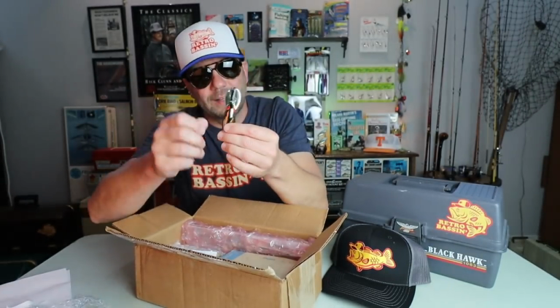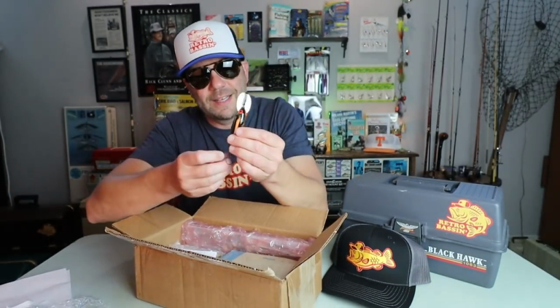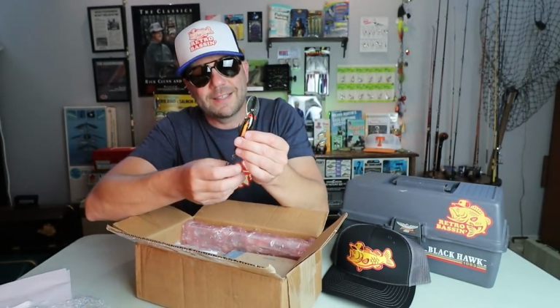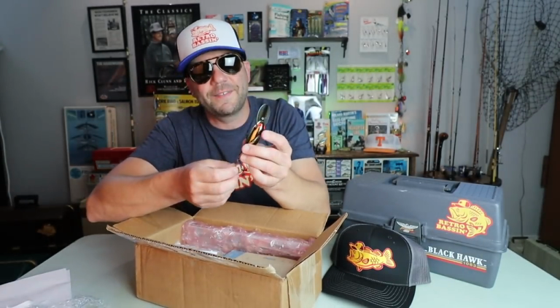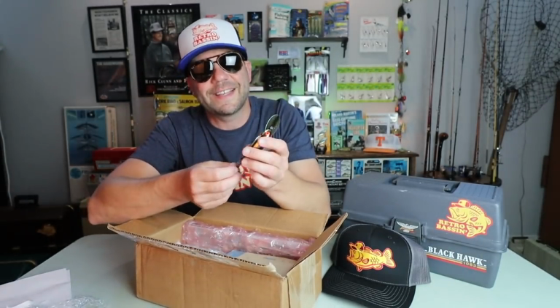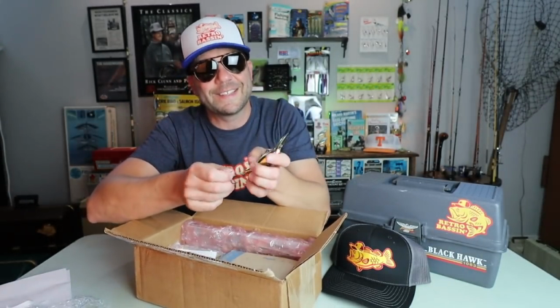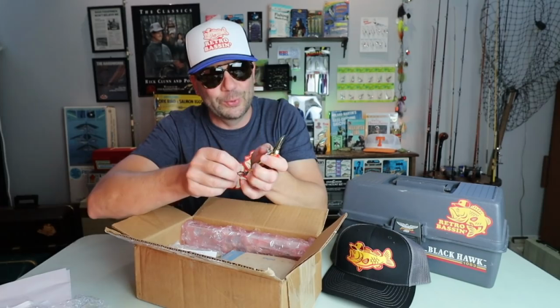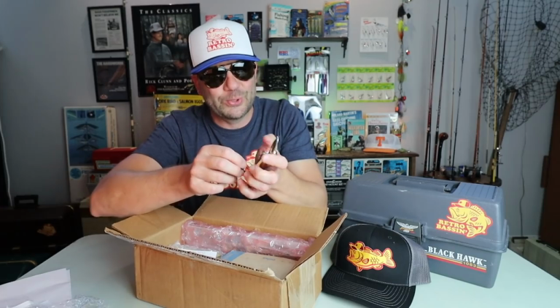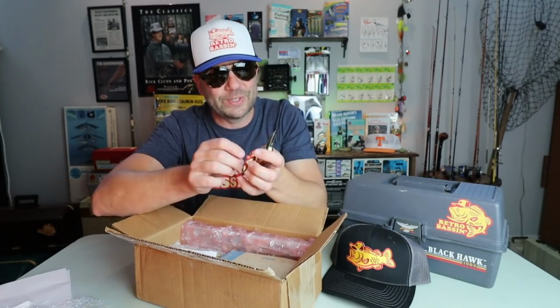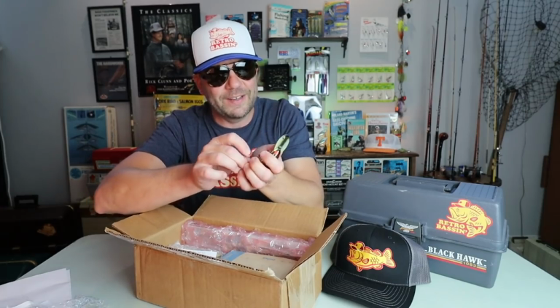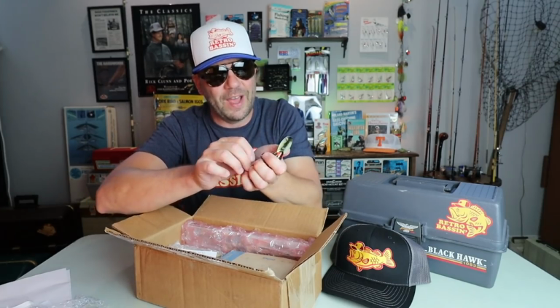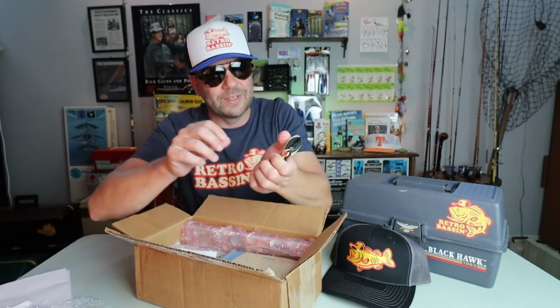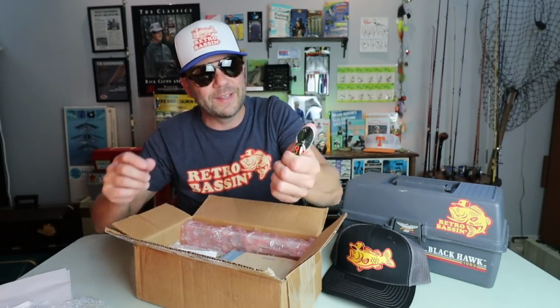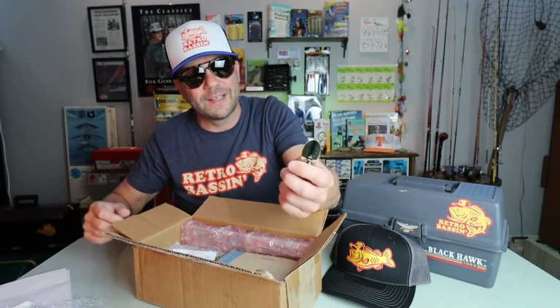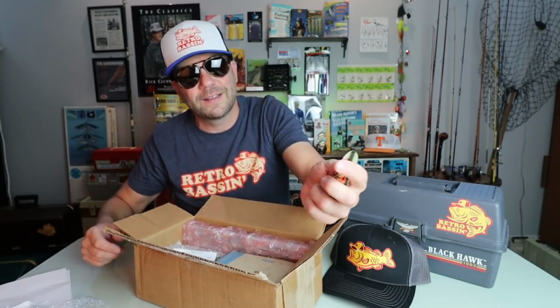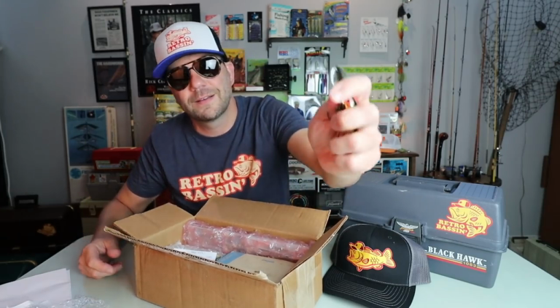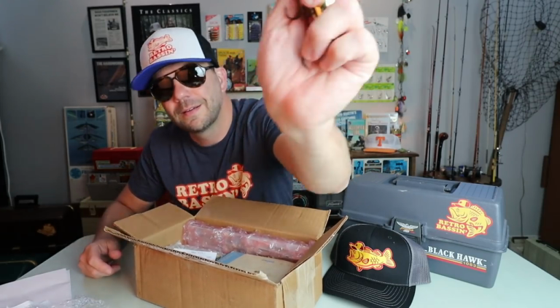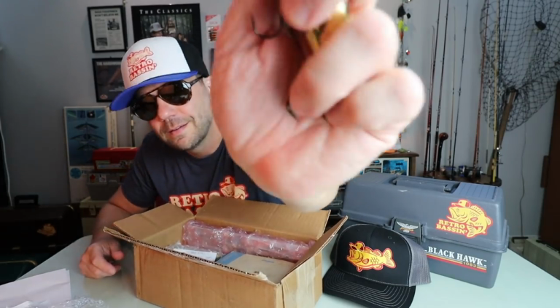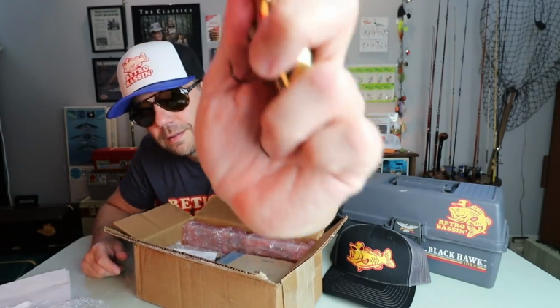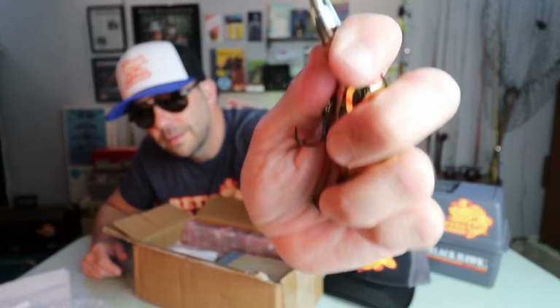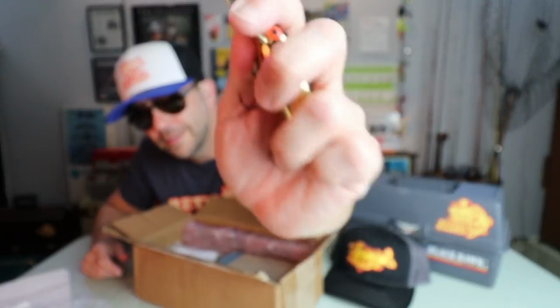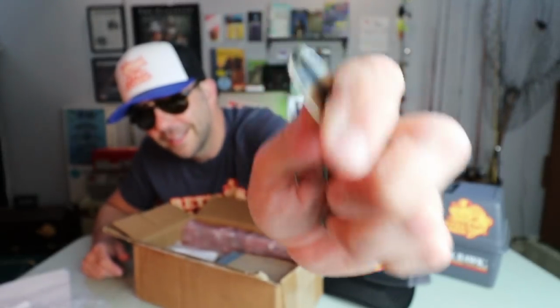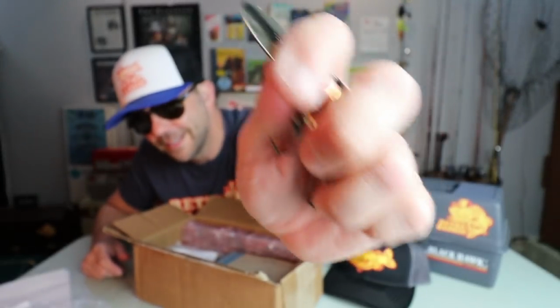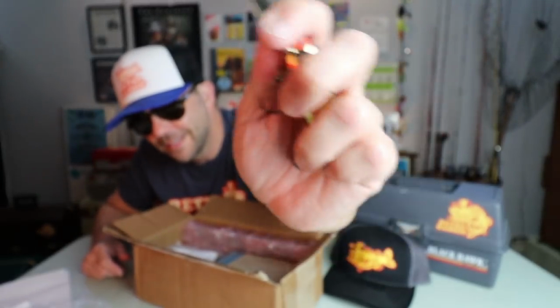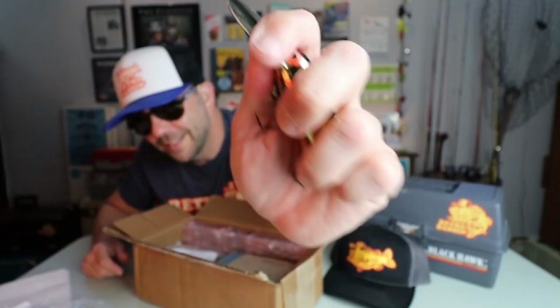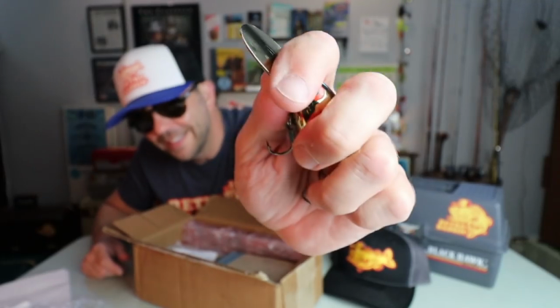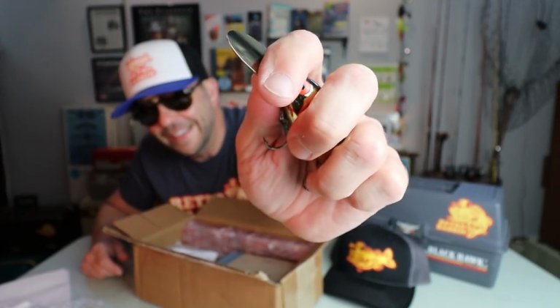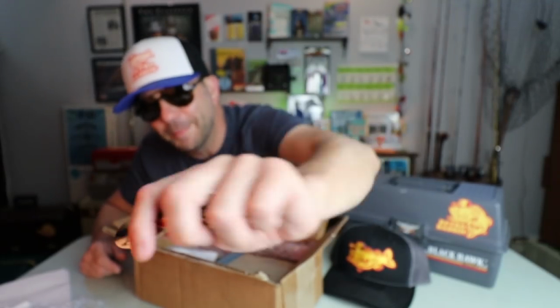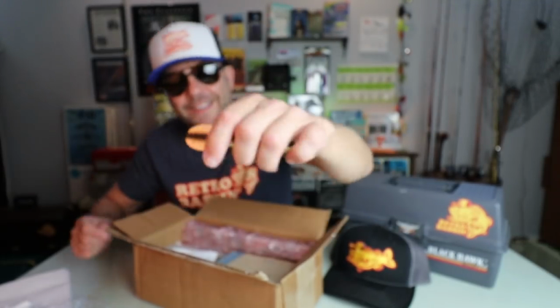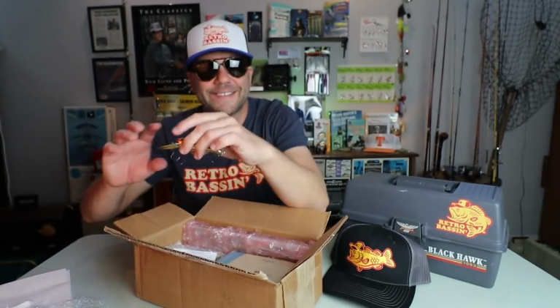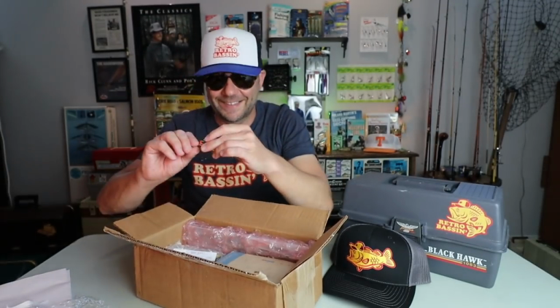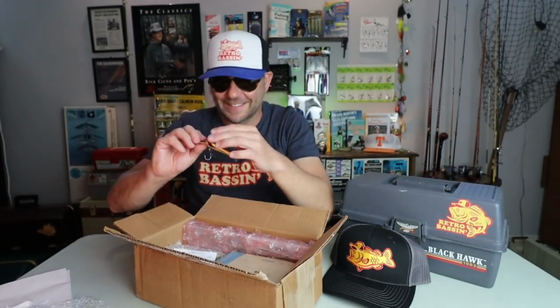Let's see if this thing has an old-school sounding rattle. Yeah buddy, nice.